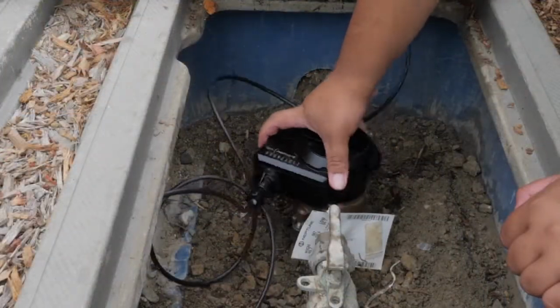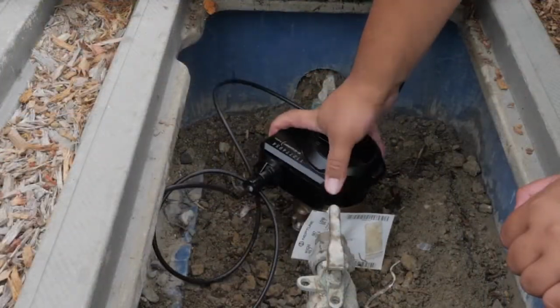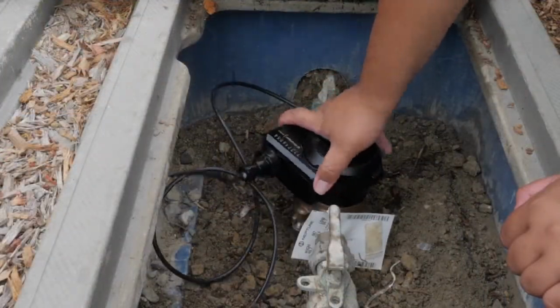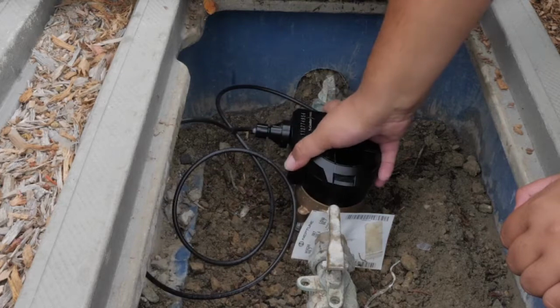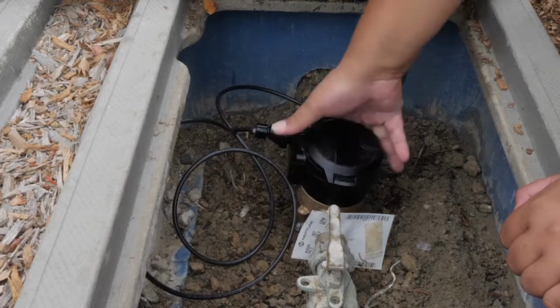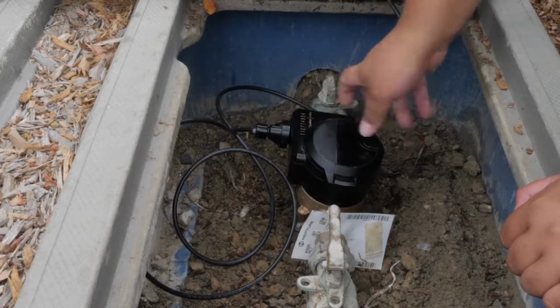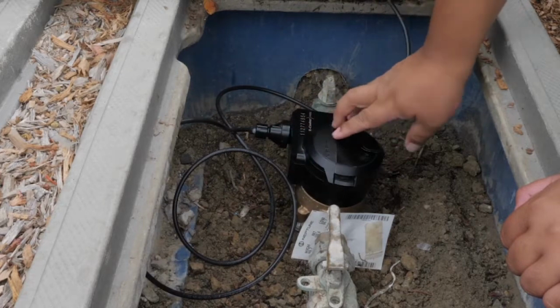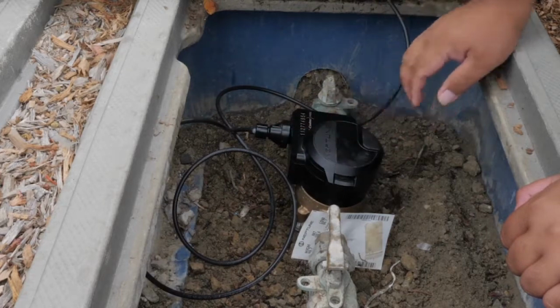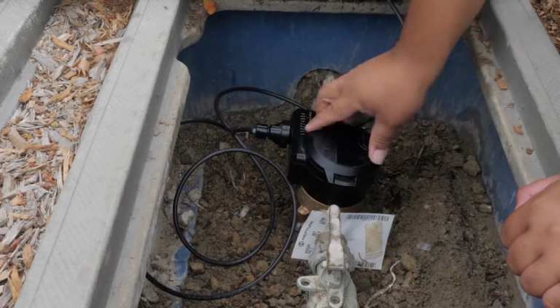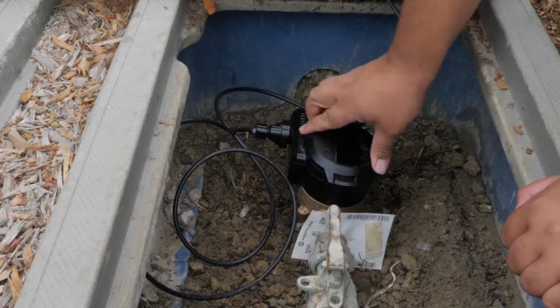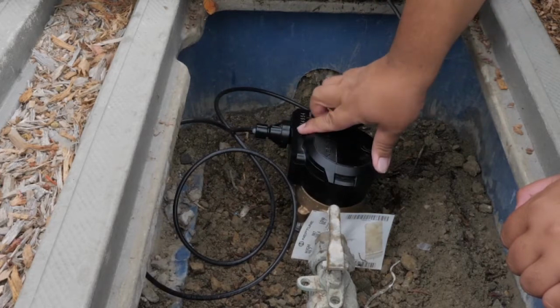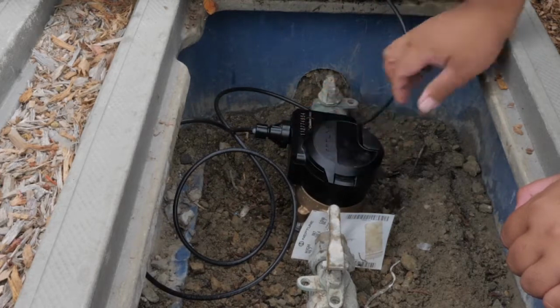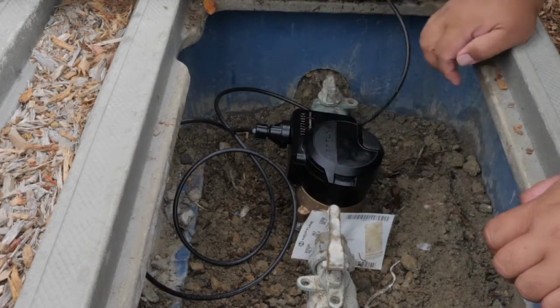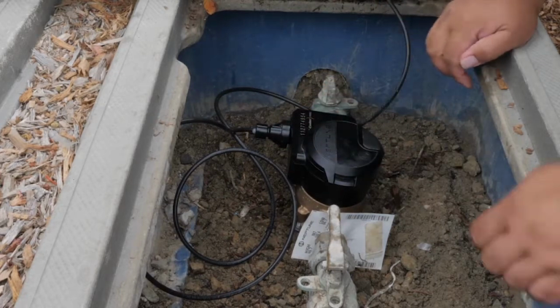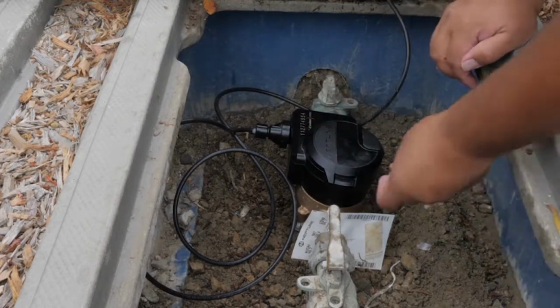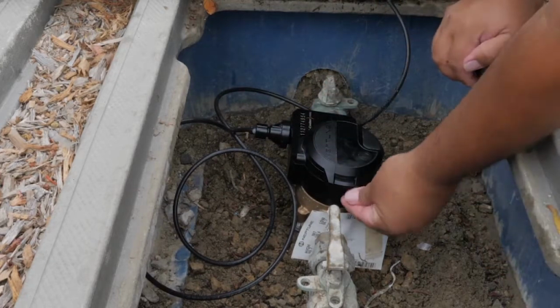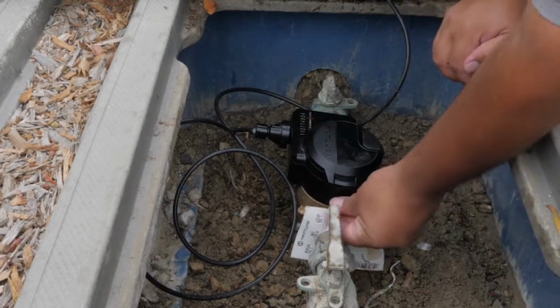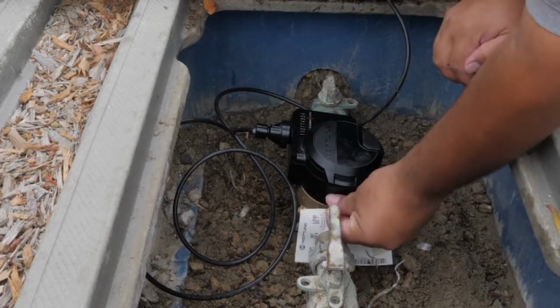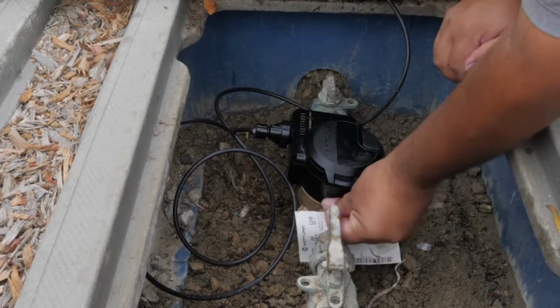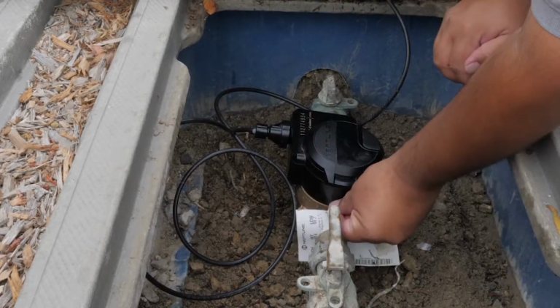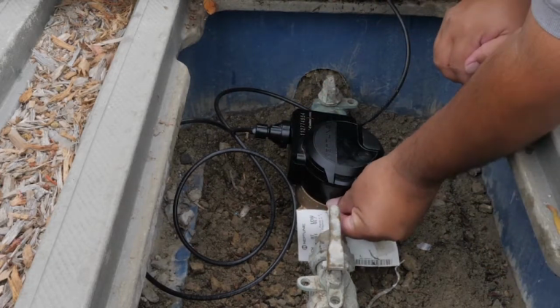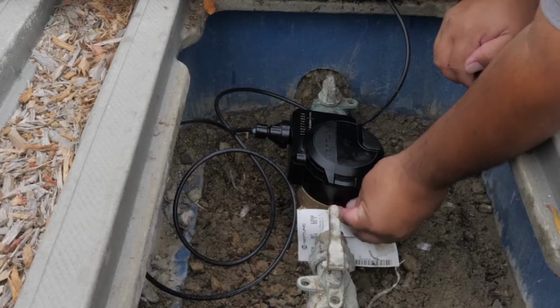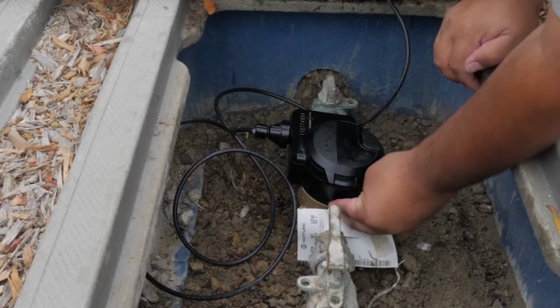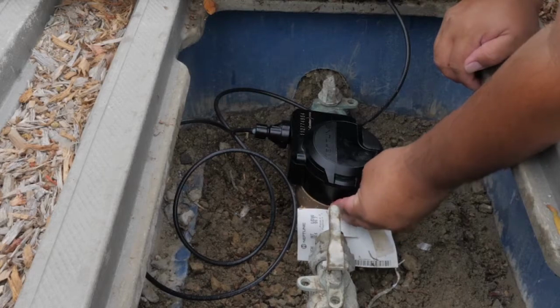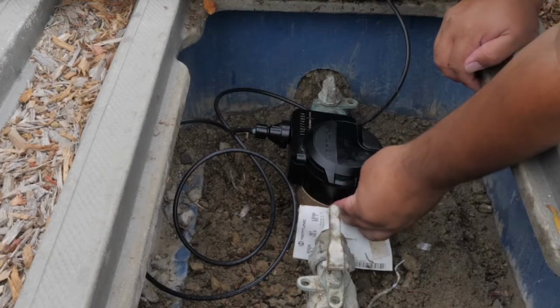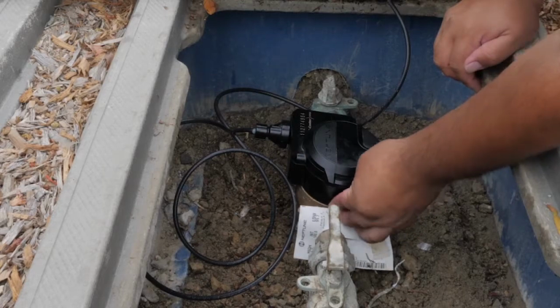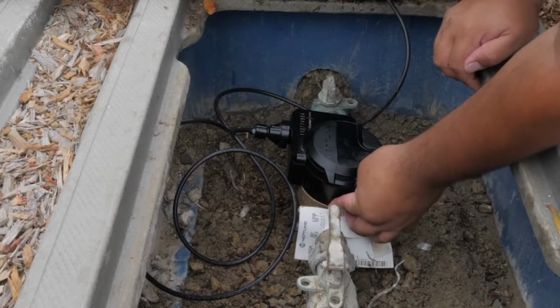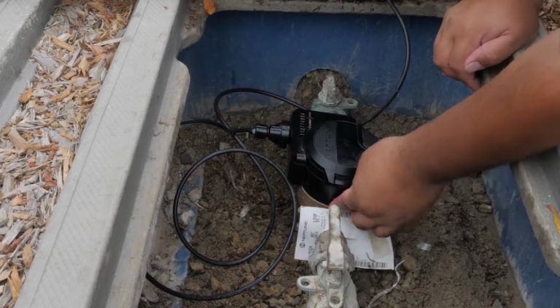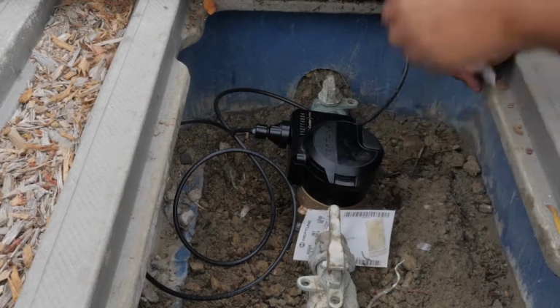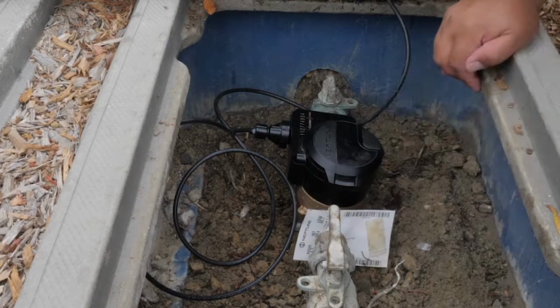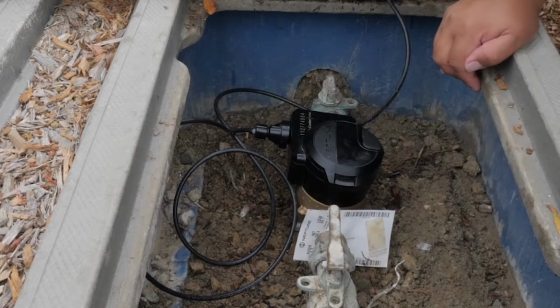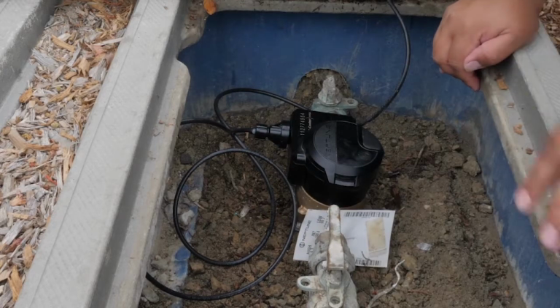Place the integrated MIU onto the meter and use a seal pin to secure it into place. This completes the physical installation of an integrated MIU.